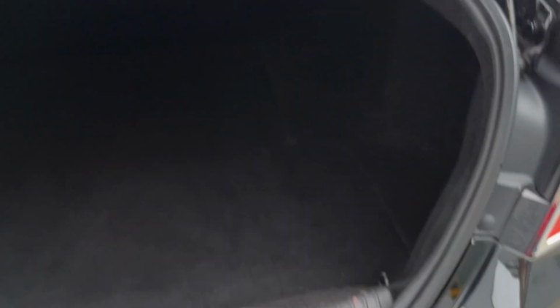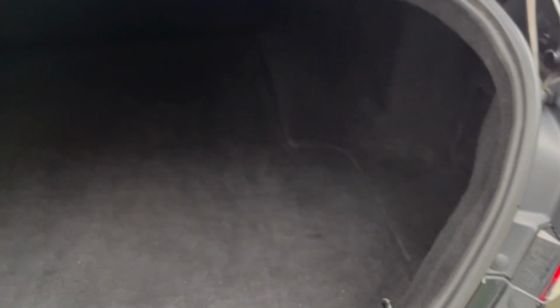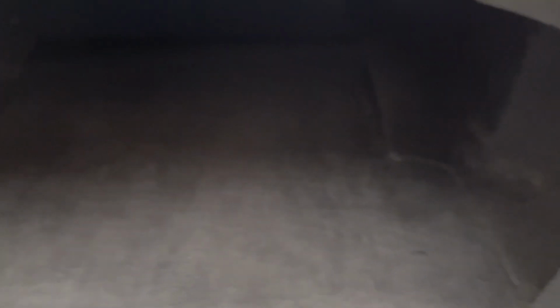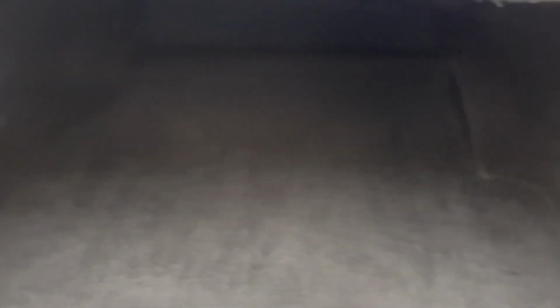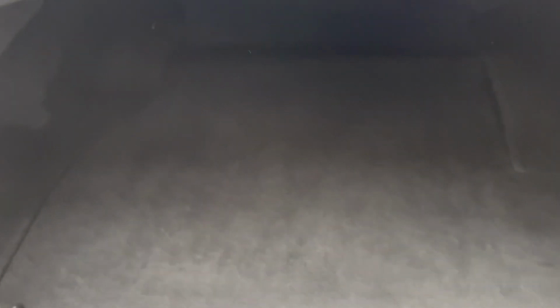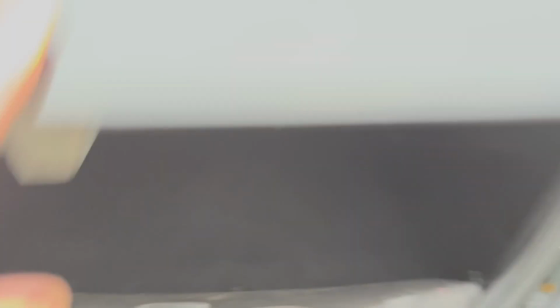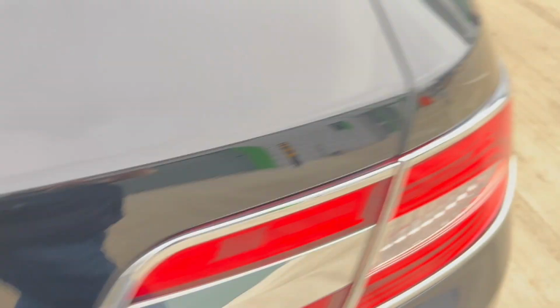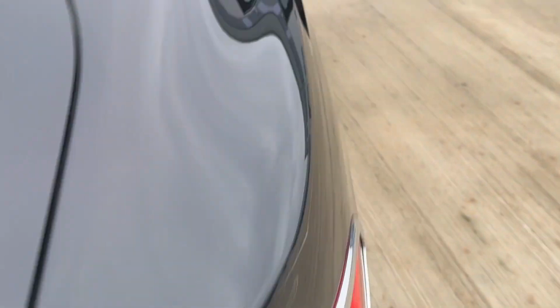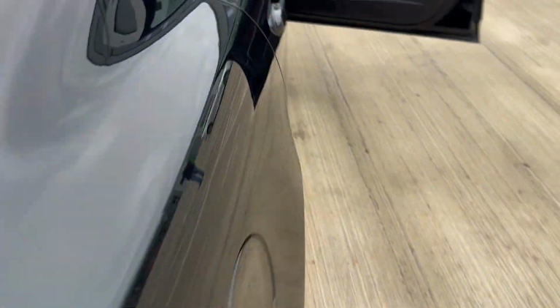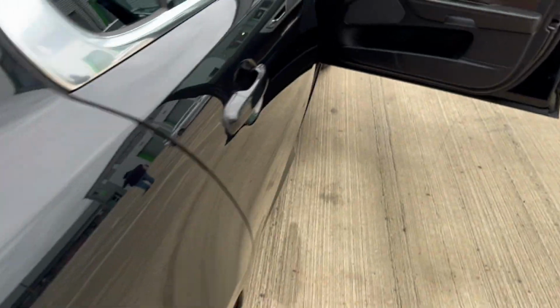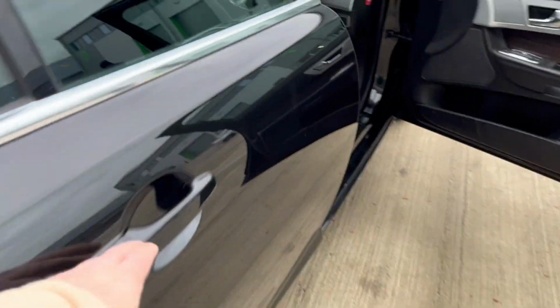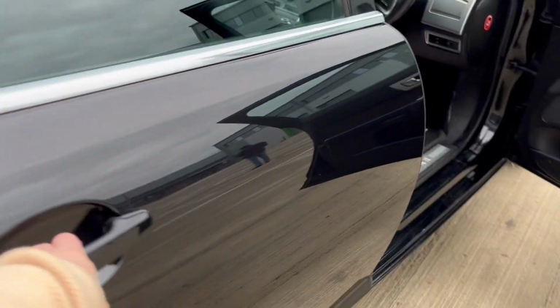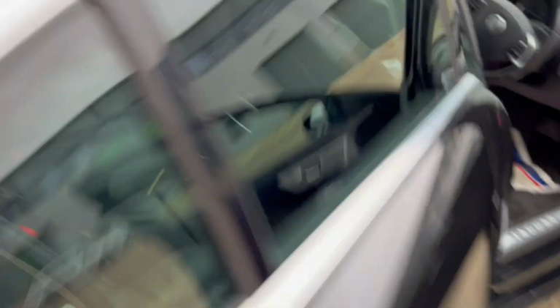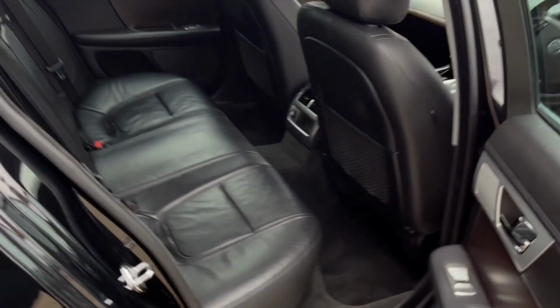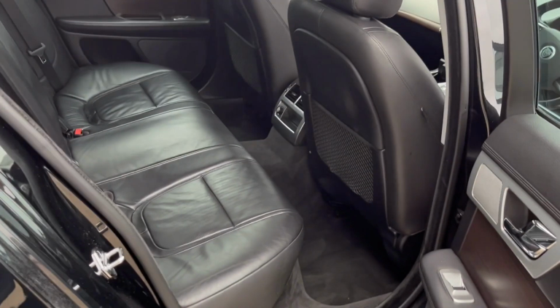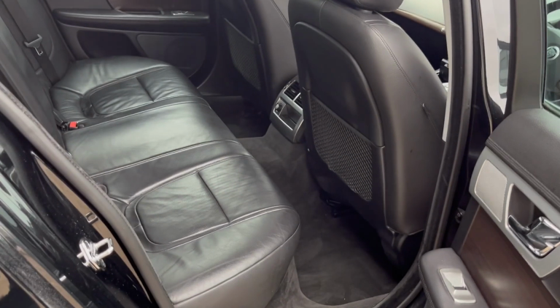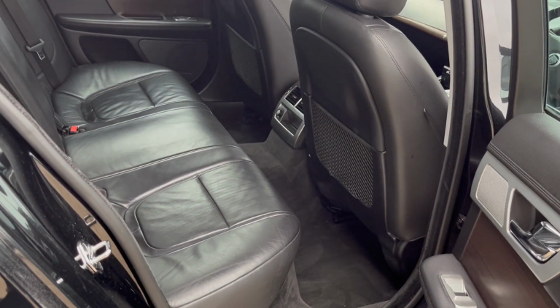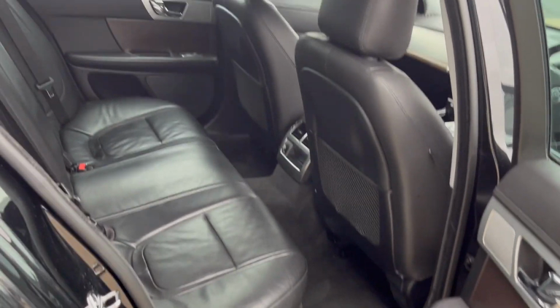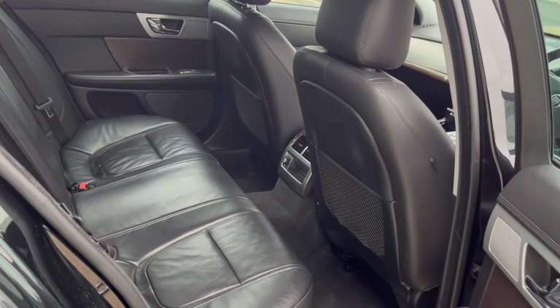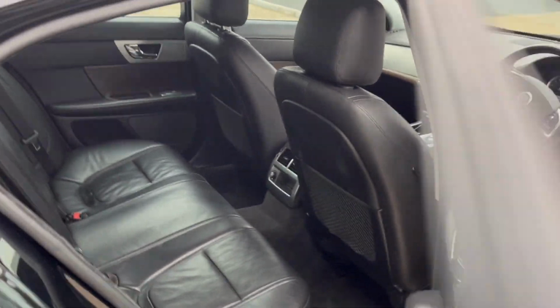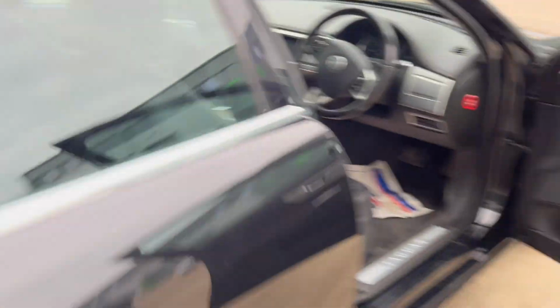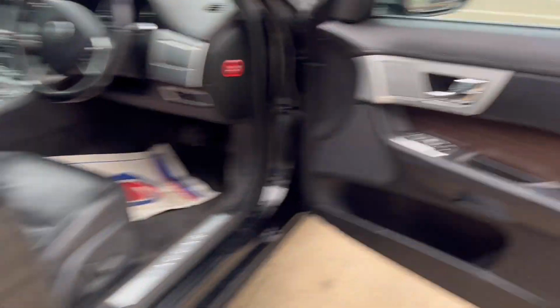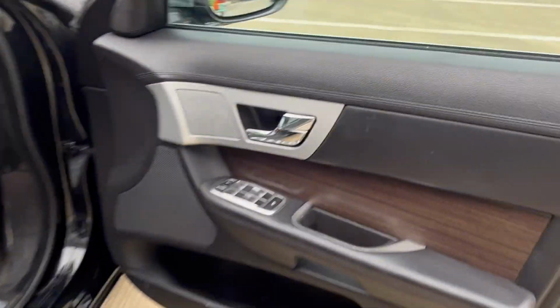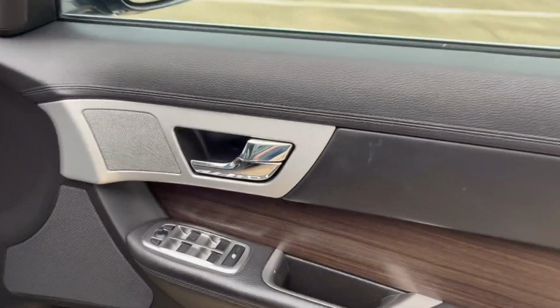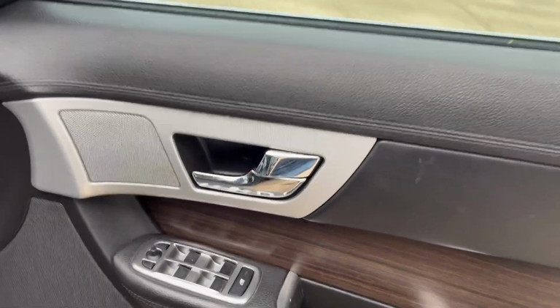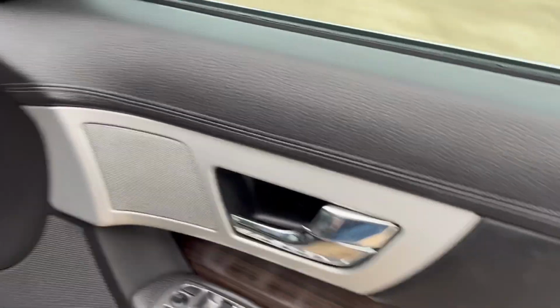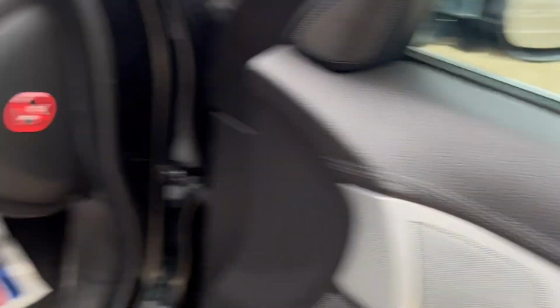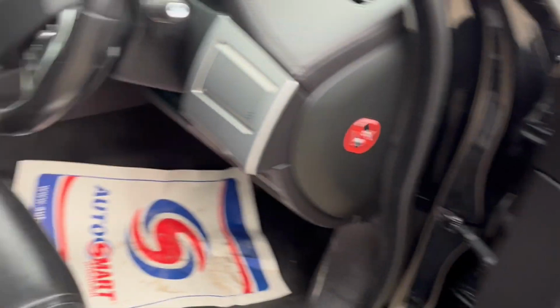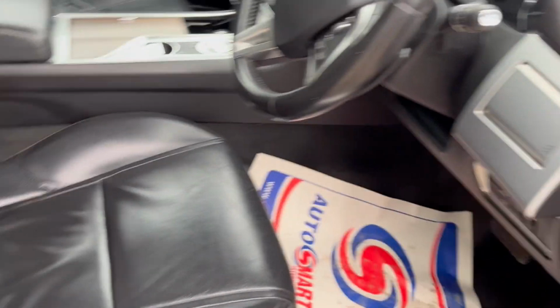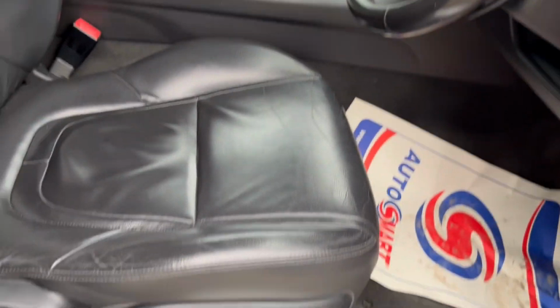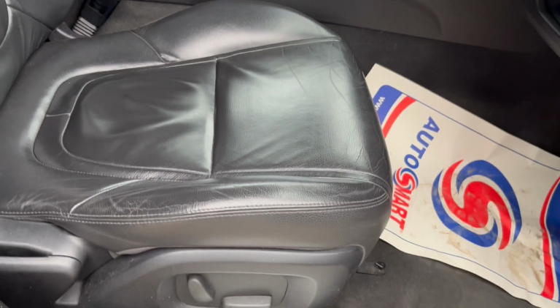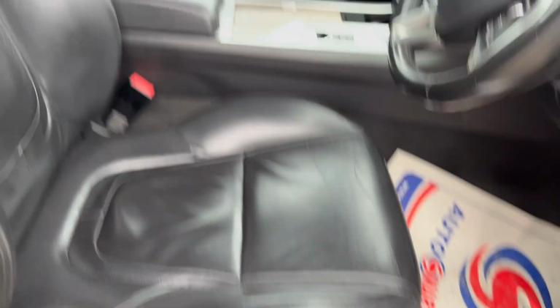The boot area is lovely. Inside you've got black leather seats, electric windows, electric mirrors, and partial electric seats.